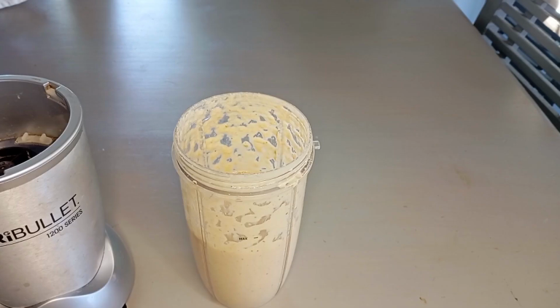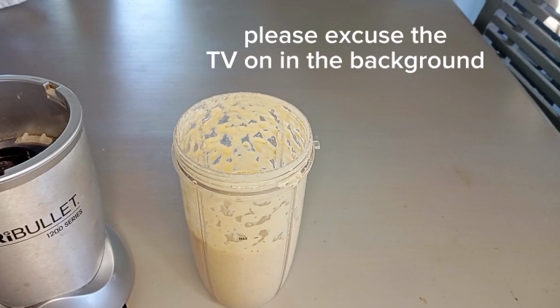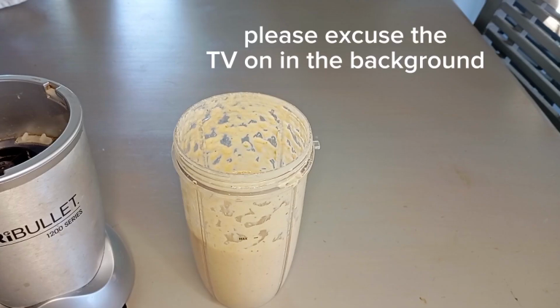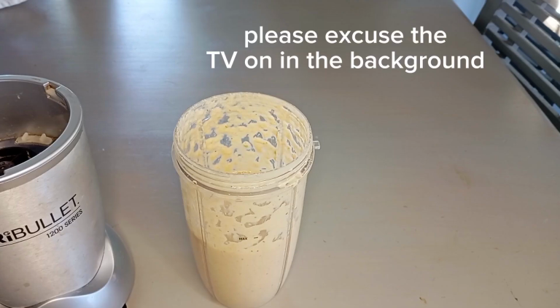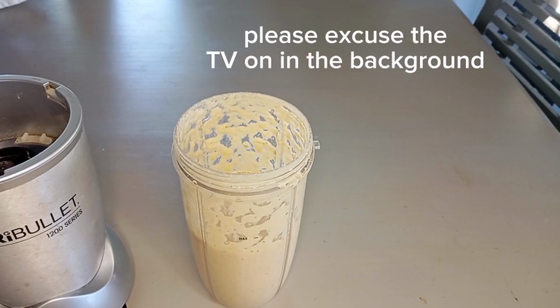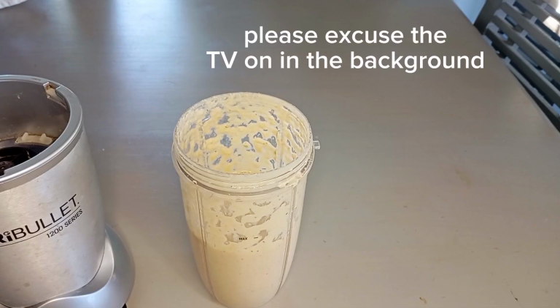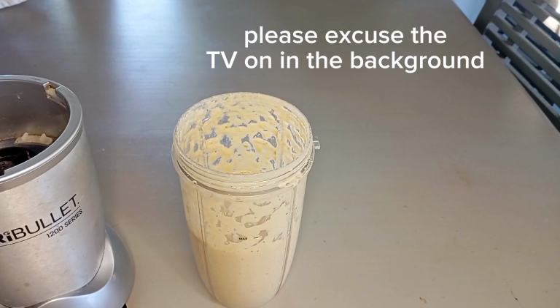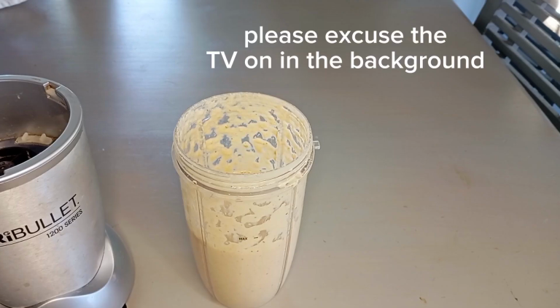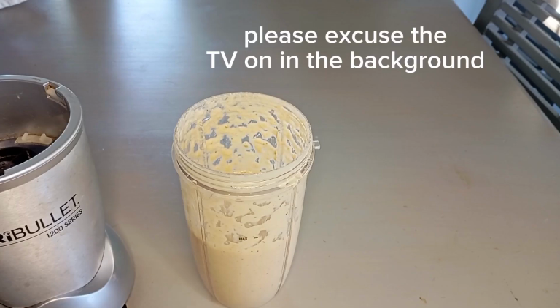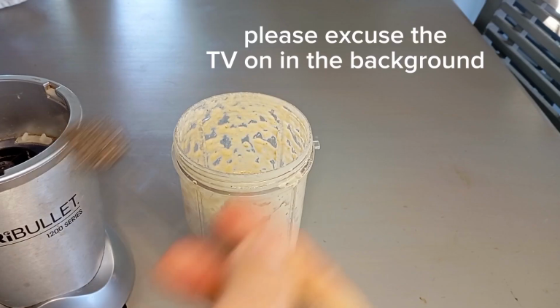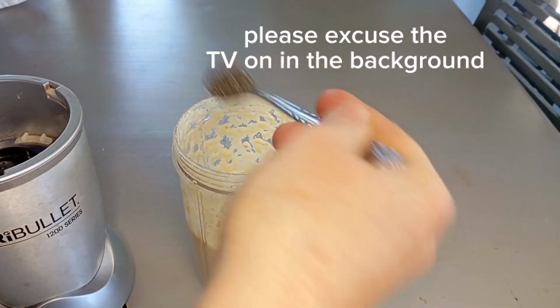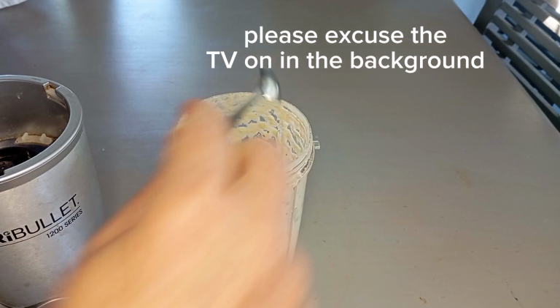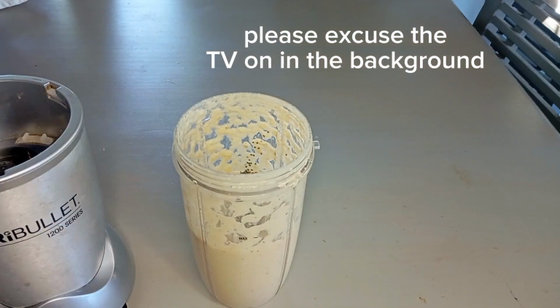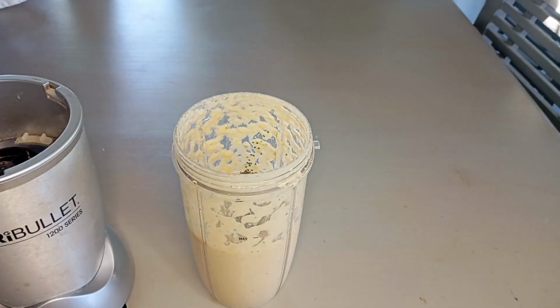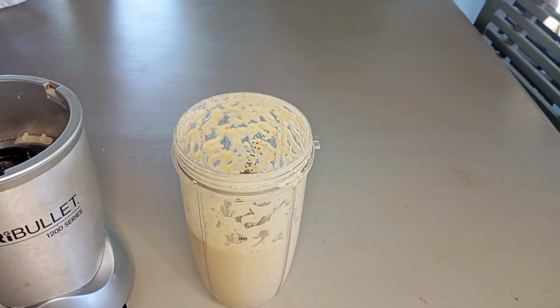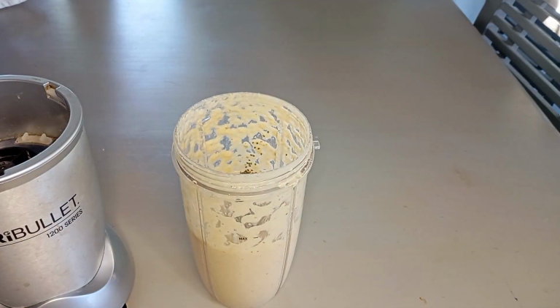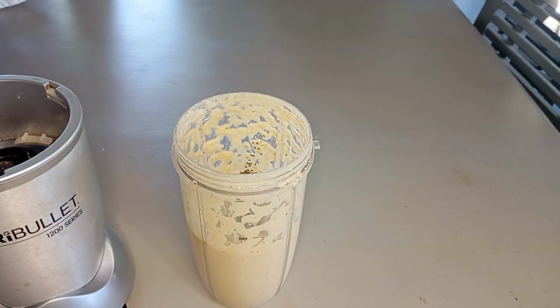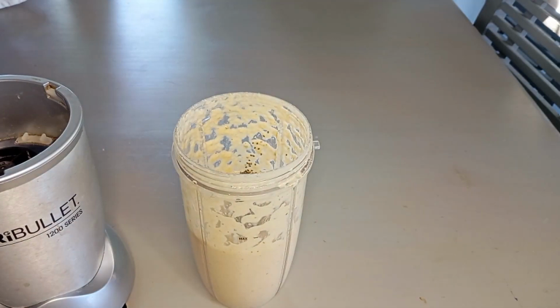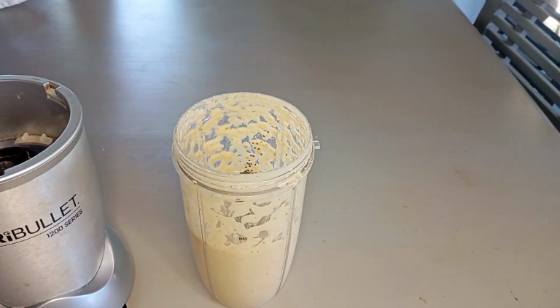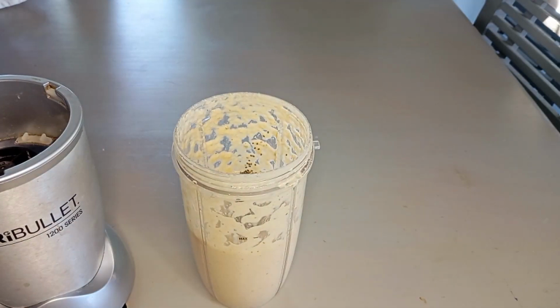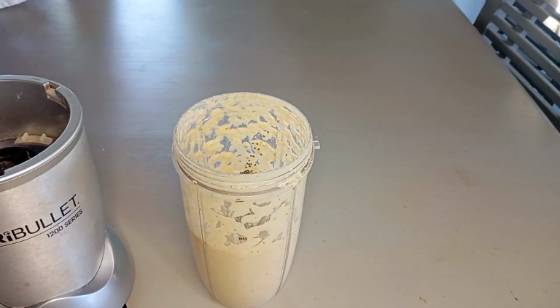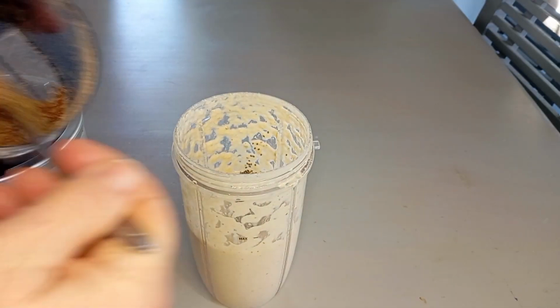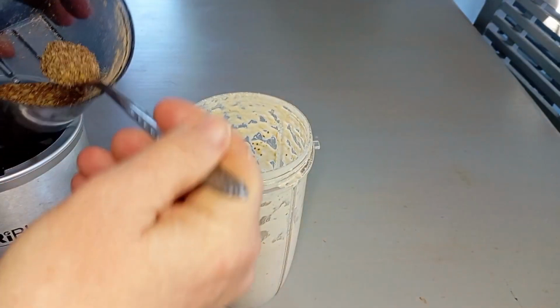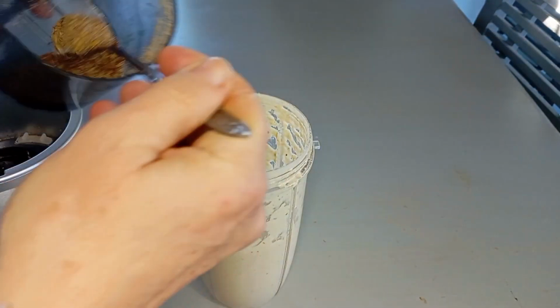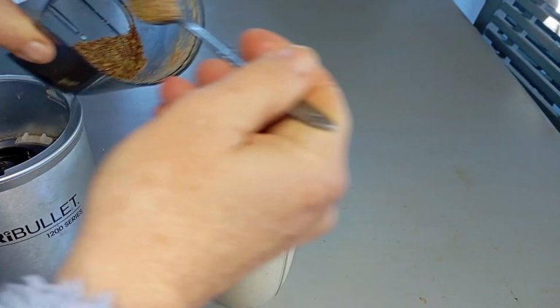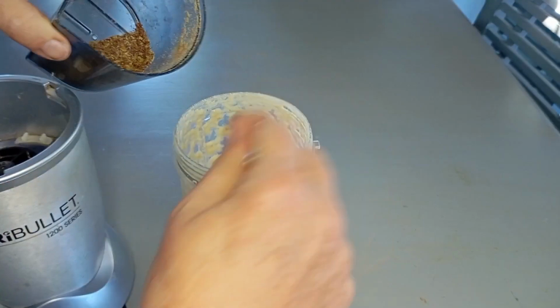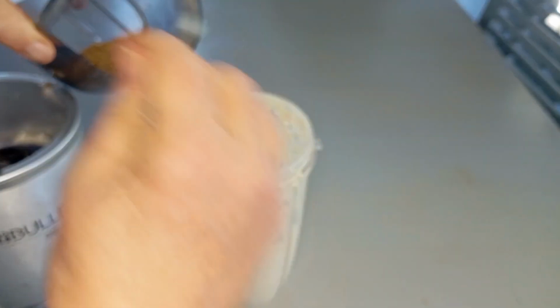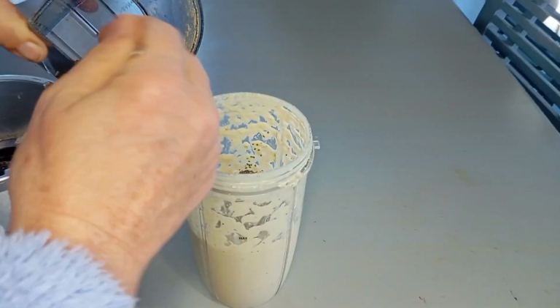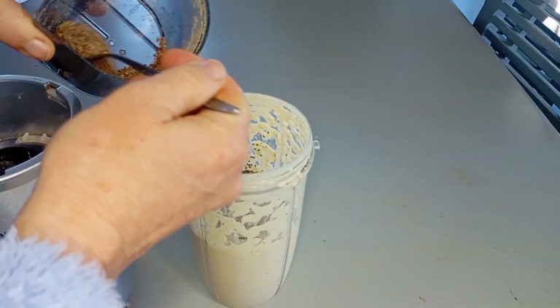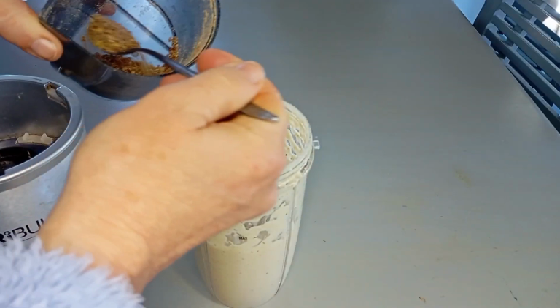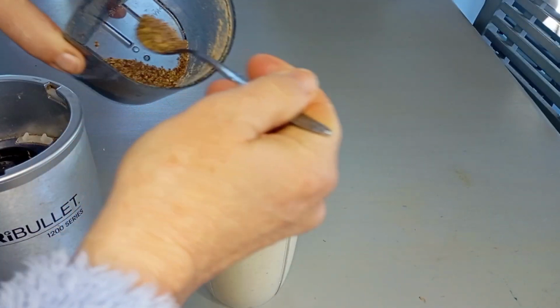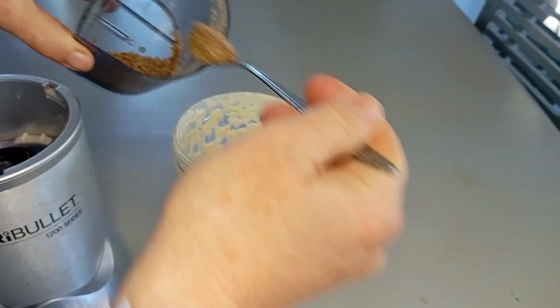We've also got chia seeds and flax seeds — let's go 2 teaspoons of each.